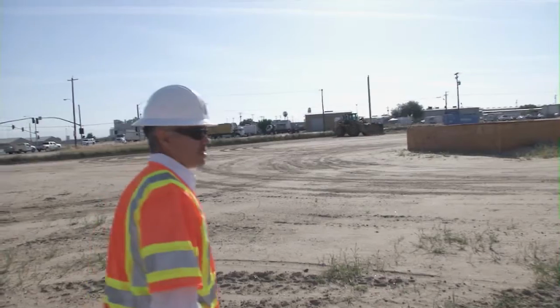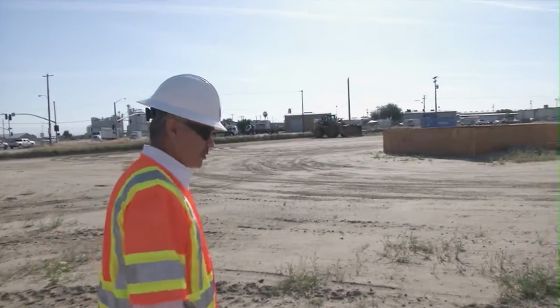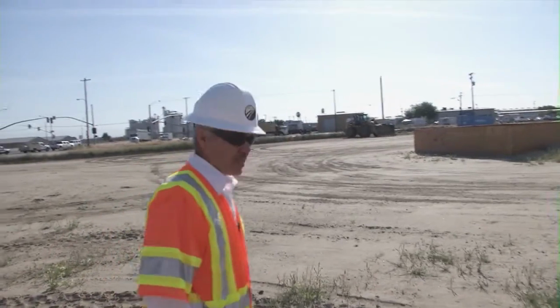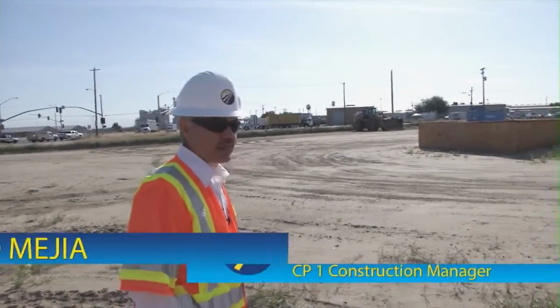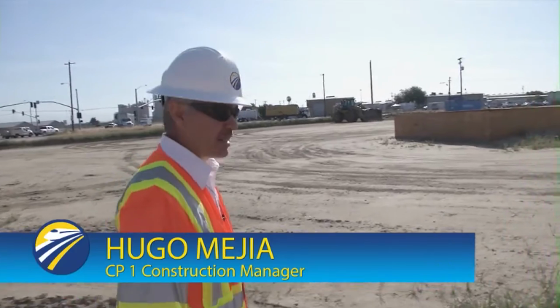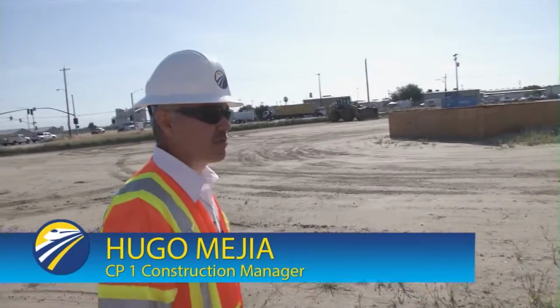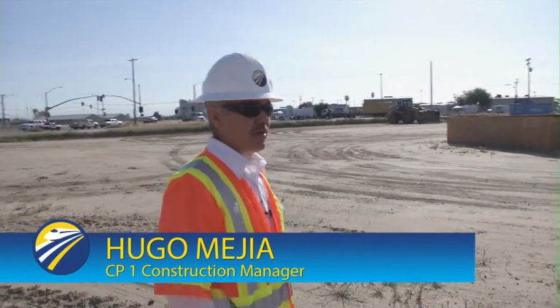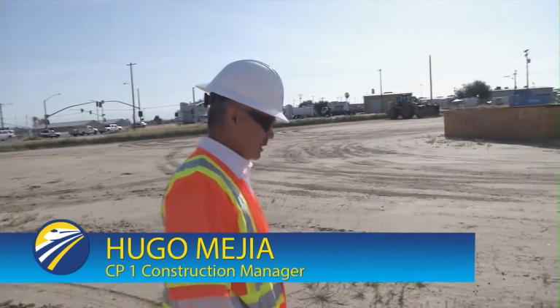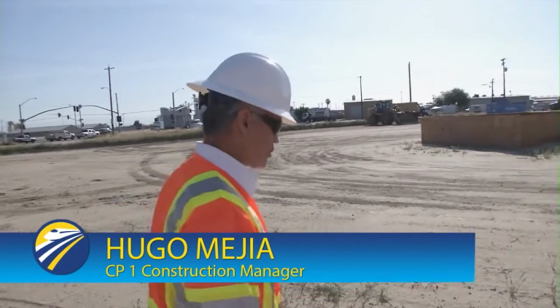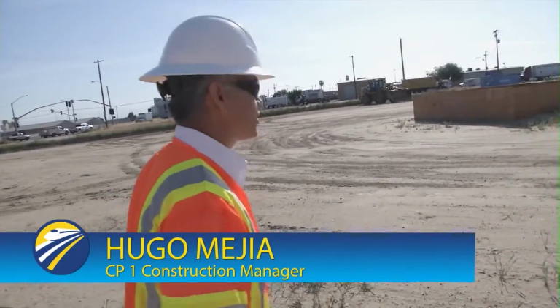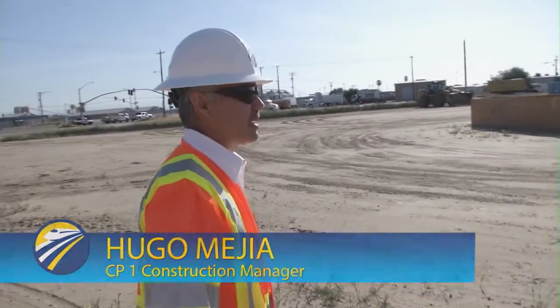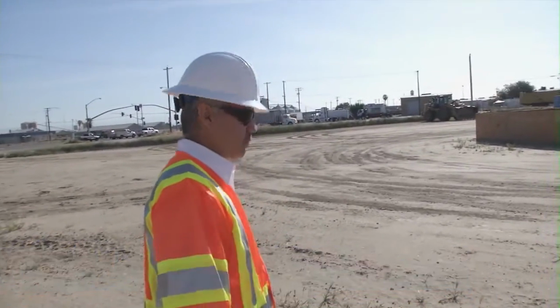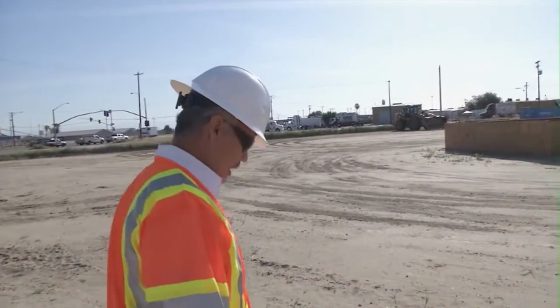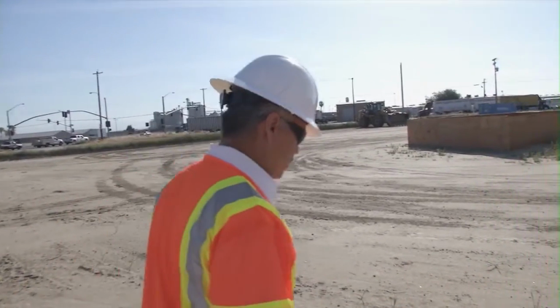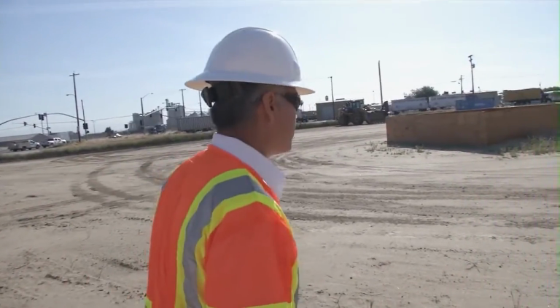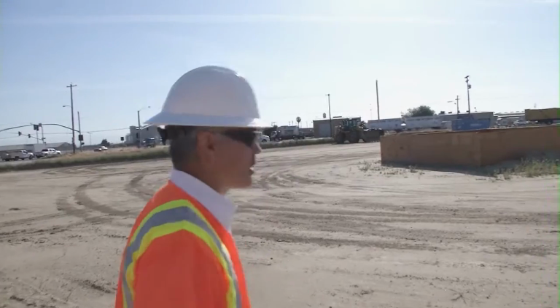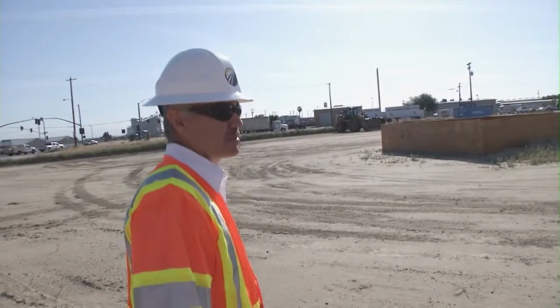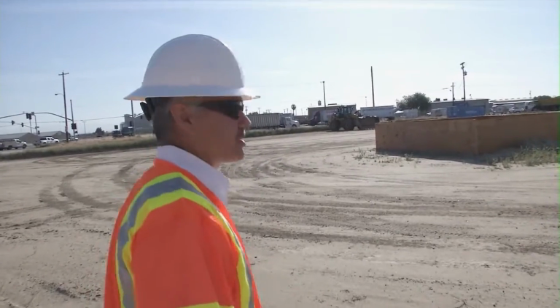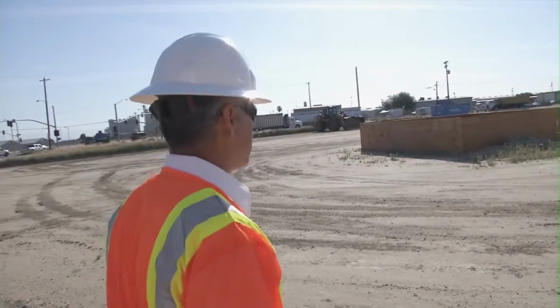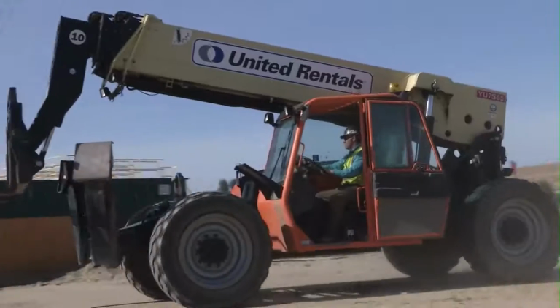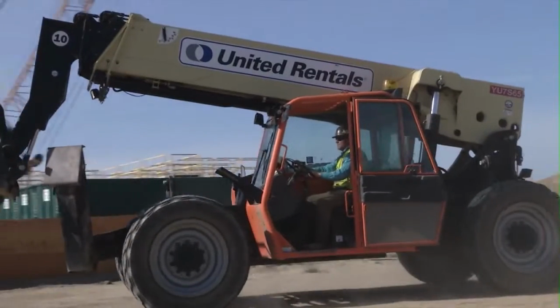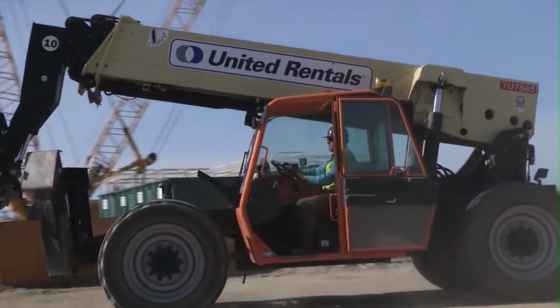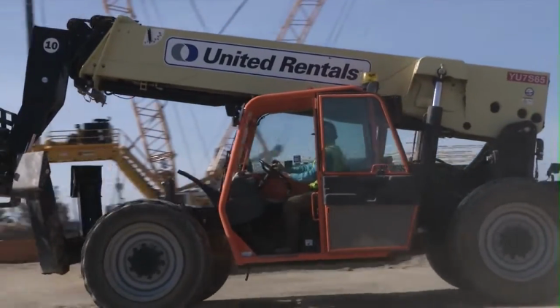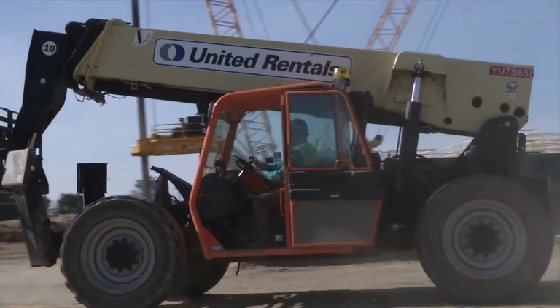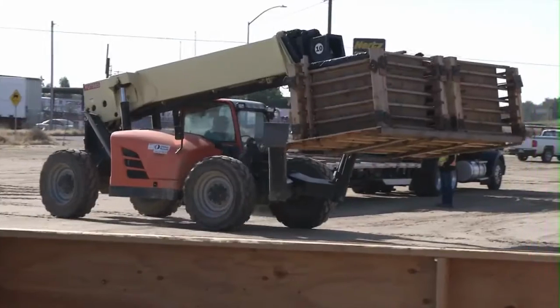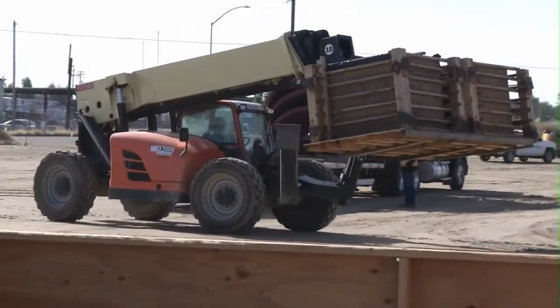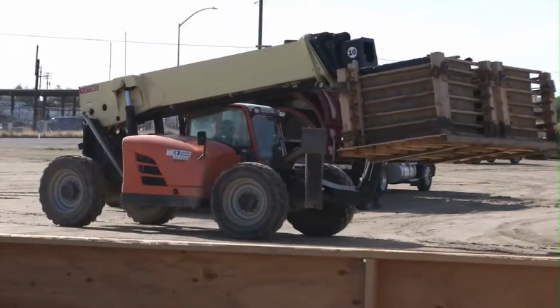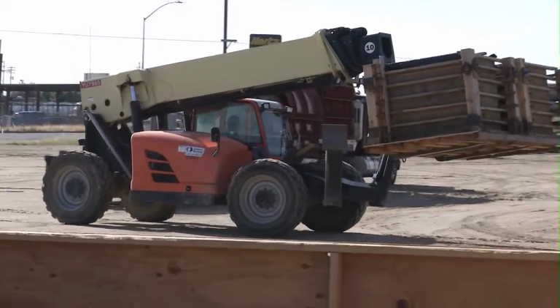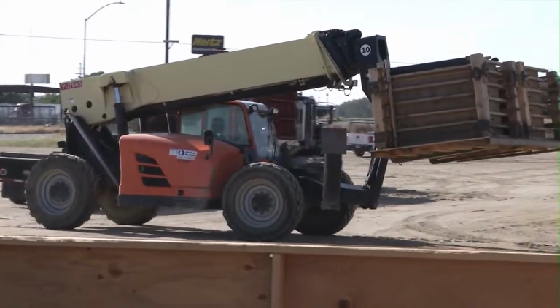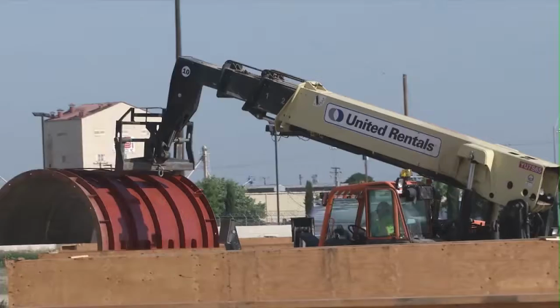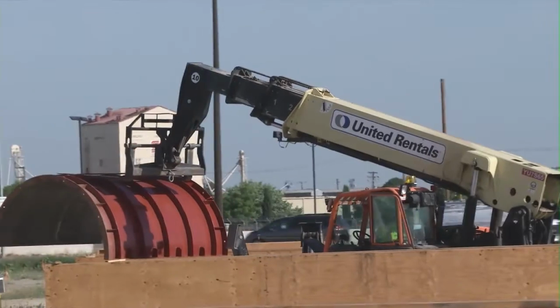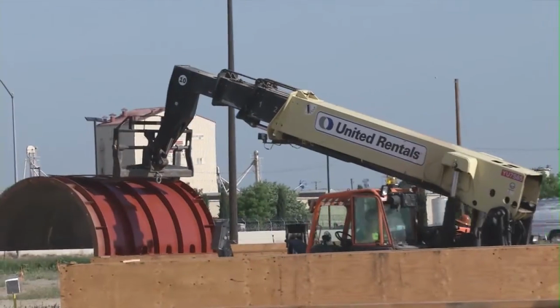Good morning, we're here at the downtown Fresno Viaduct, showing some status of what we have going on here and what the contractor has already constructed. The contractor right now is getting ready to start setting up the forms for the columns and for the flares.